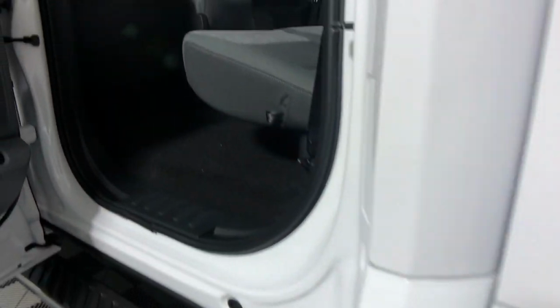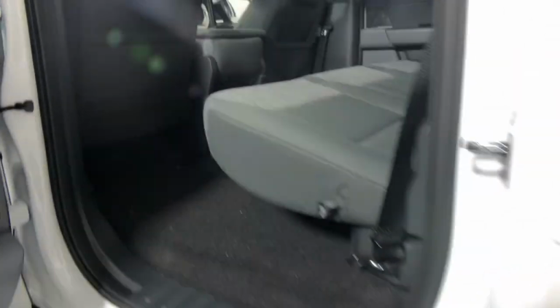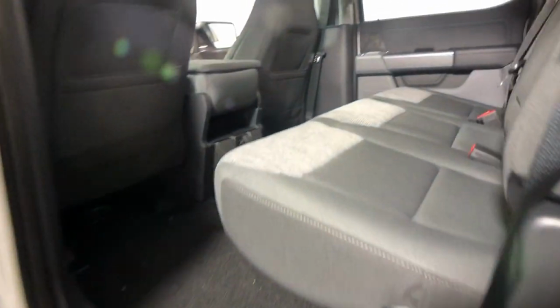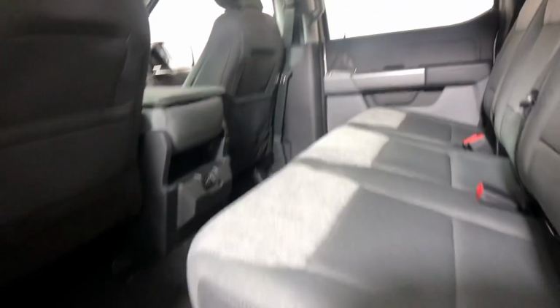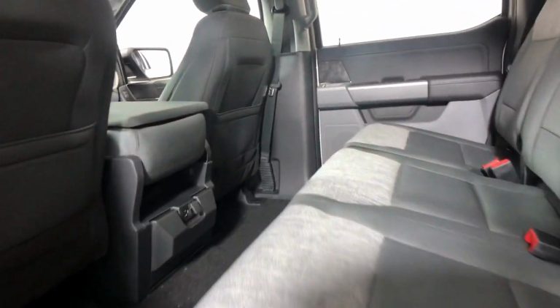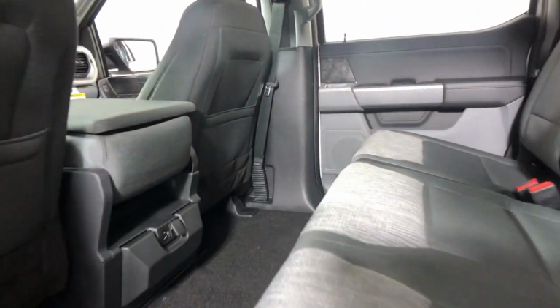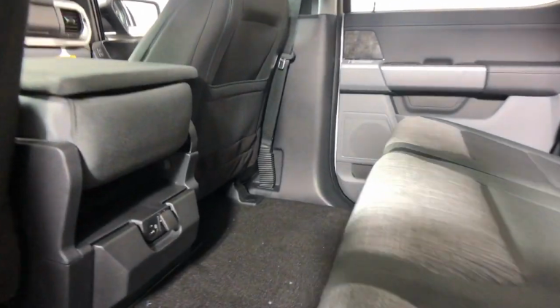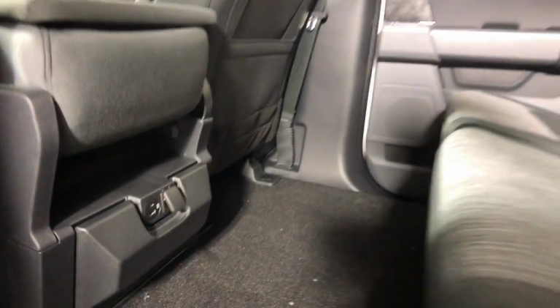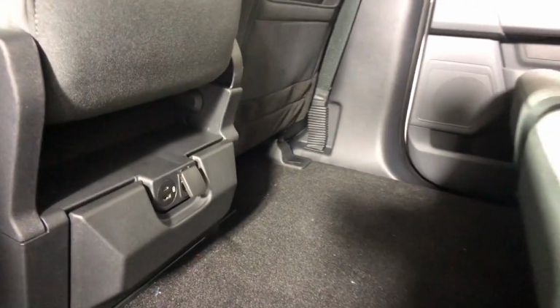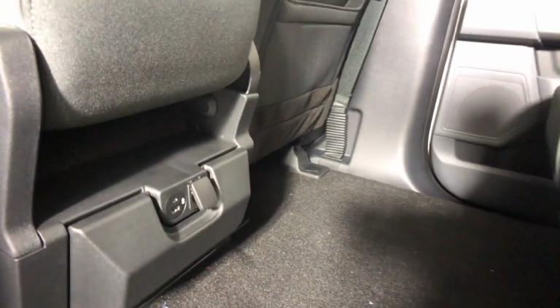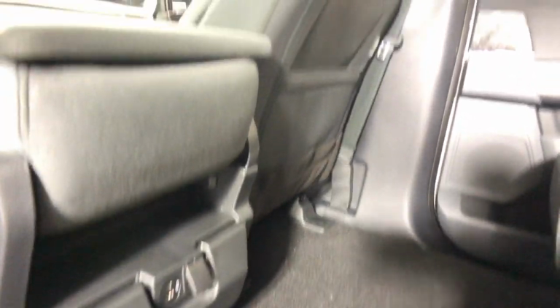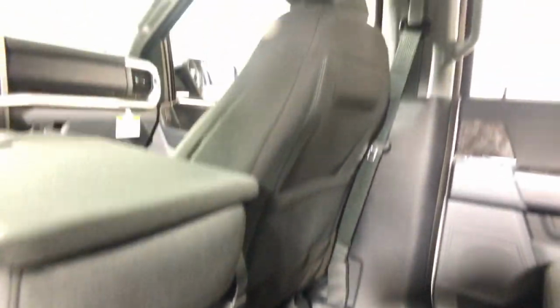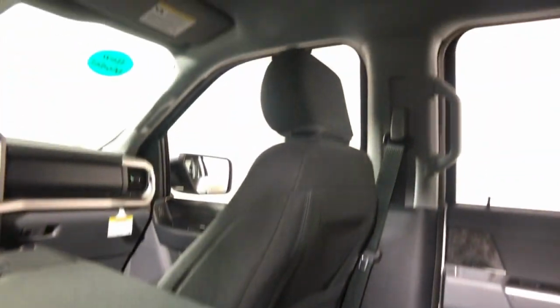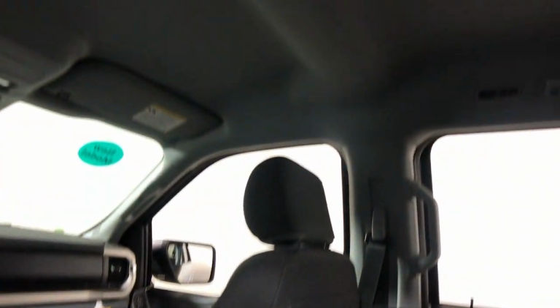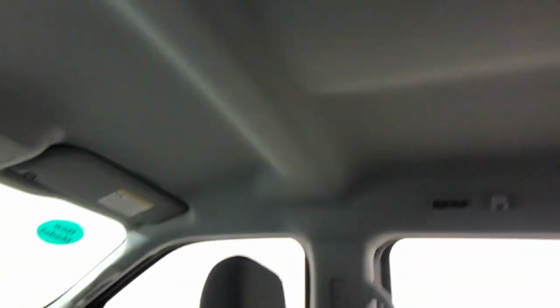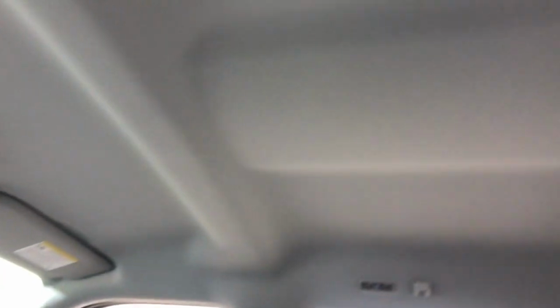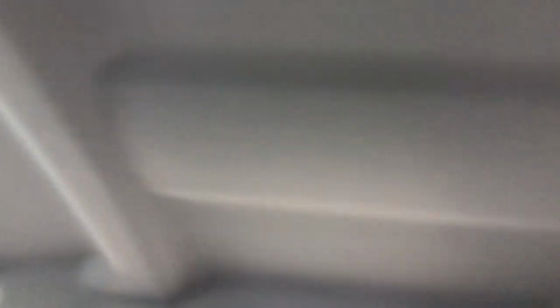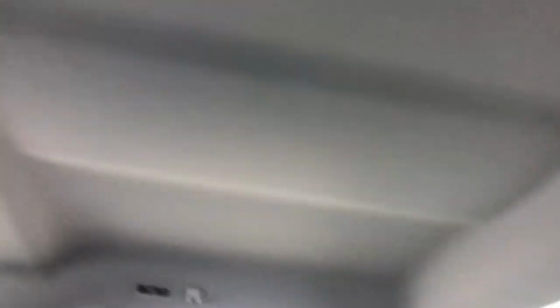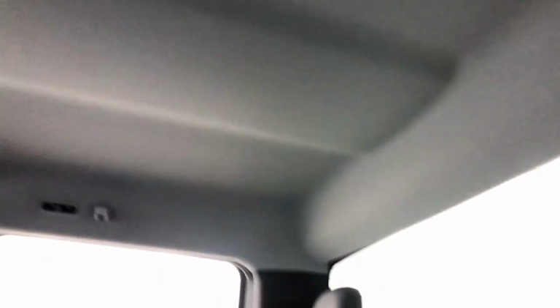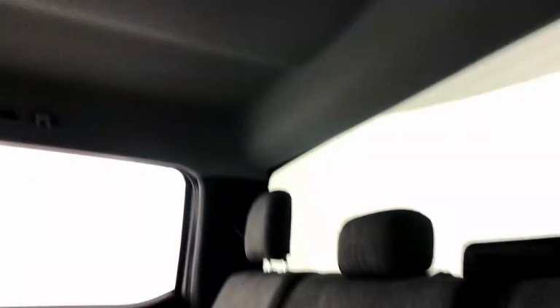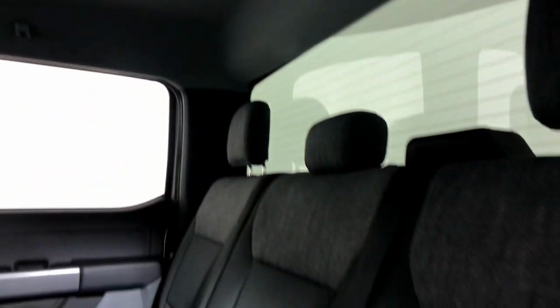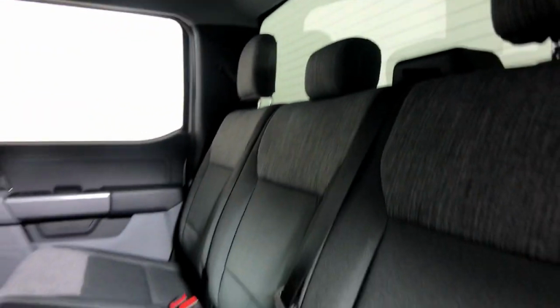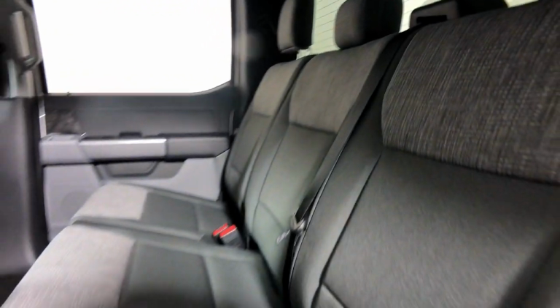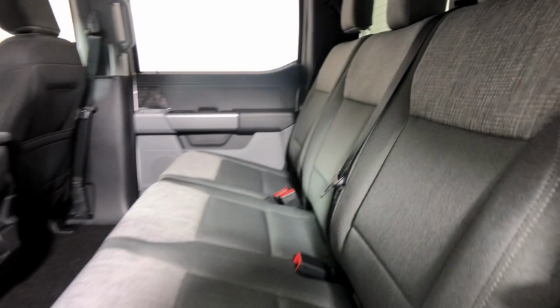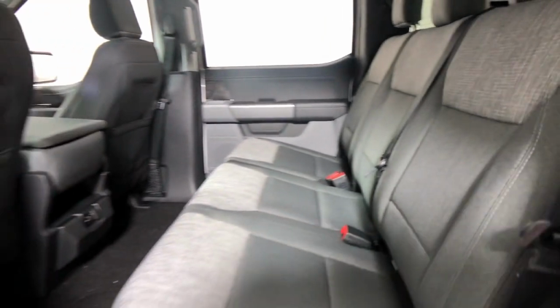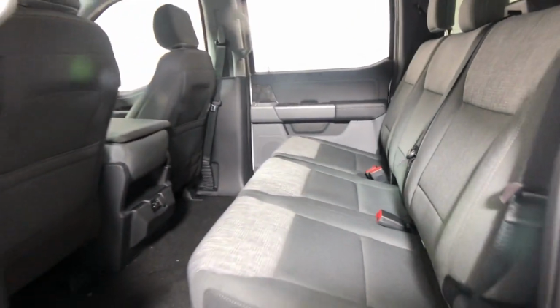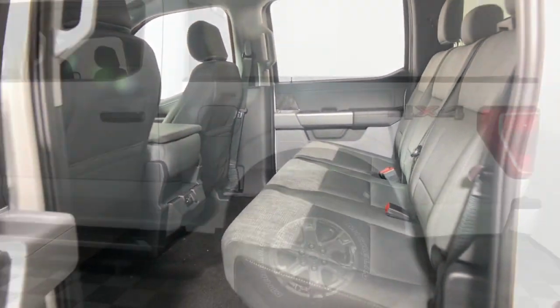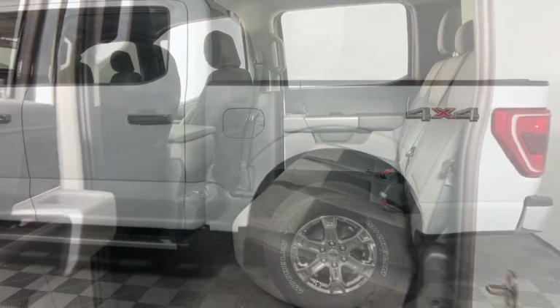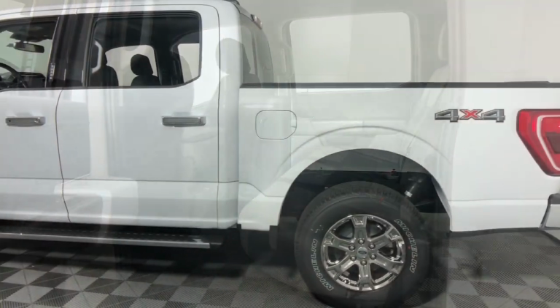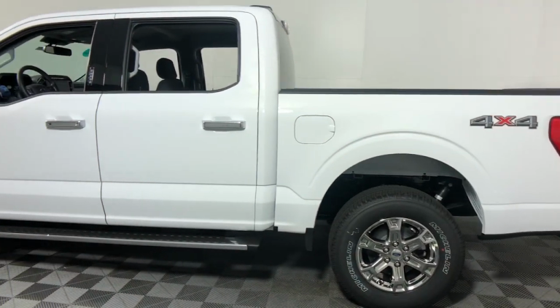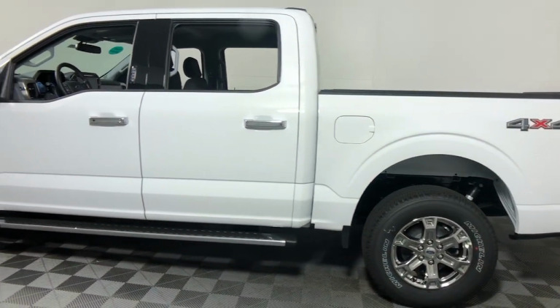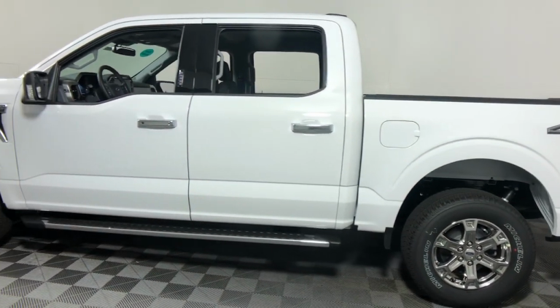Easier than ever to use, this truck is designed to maximize productivity on the road, trail, or job site. The following are some of this vehicle's highlighted options.